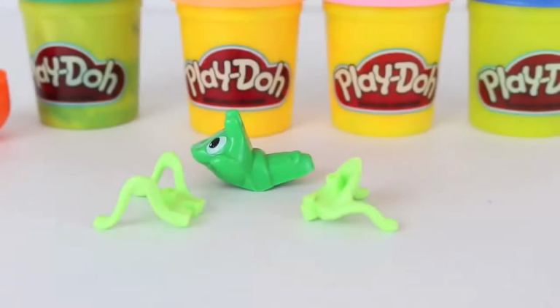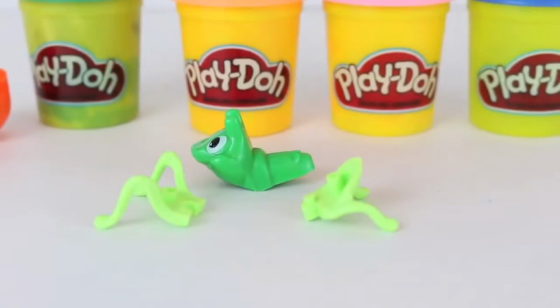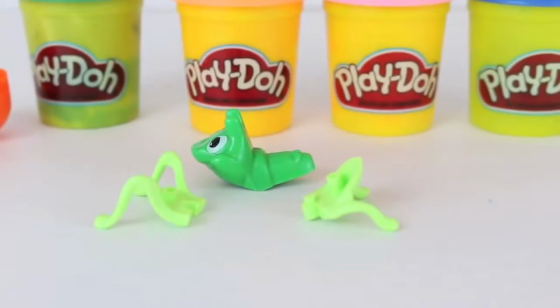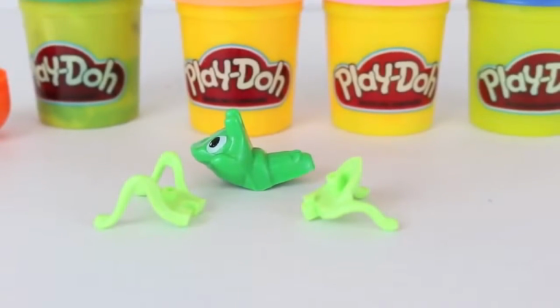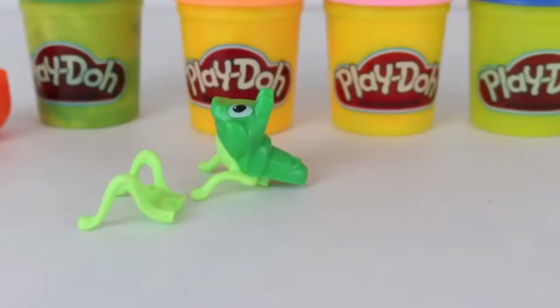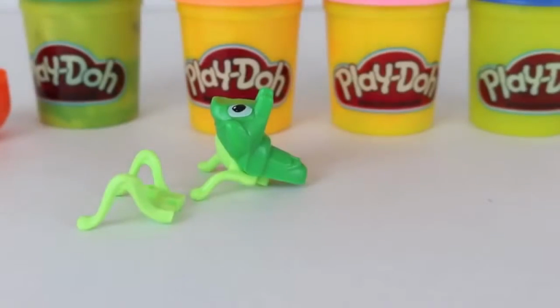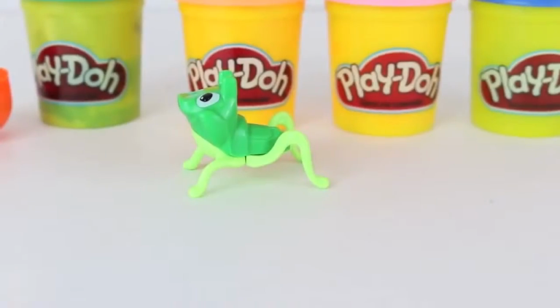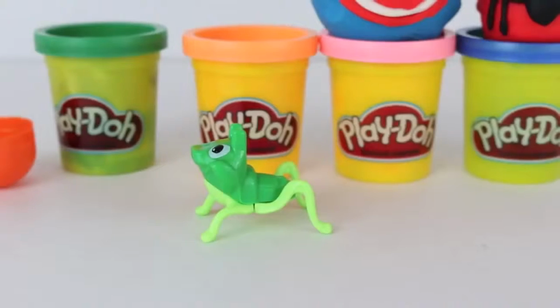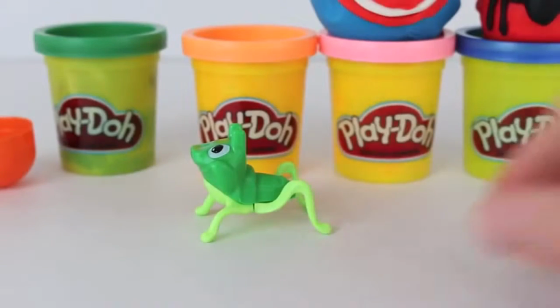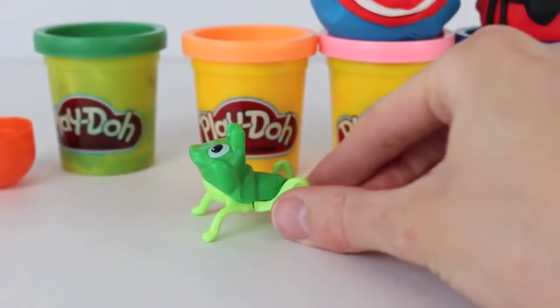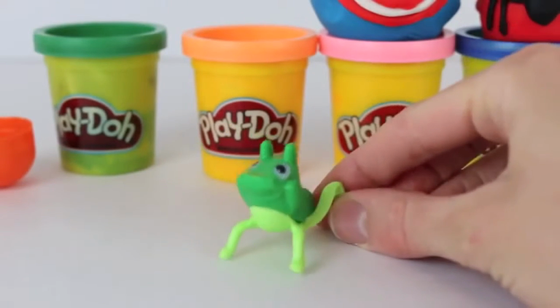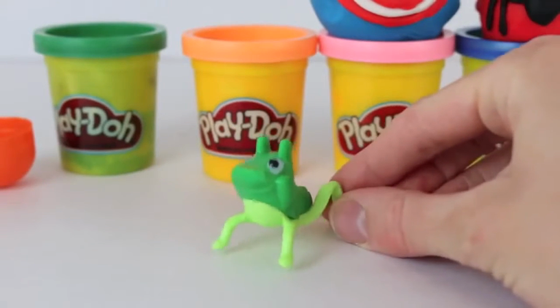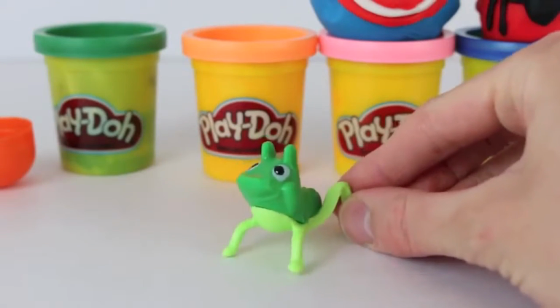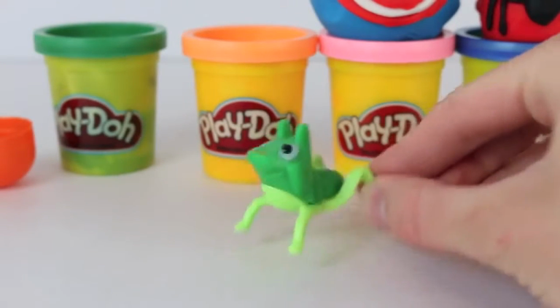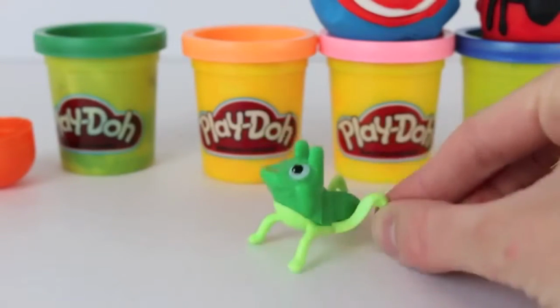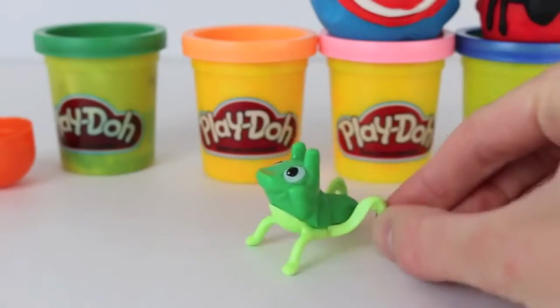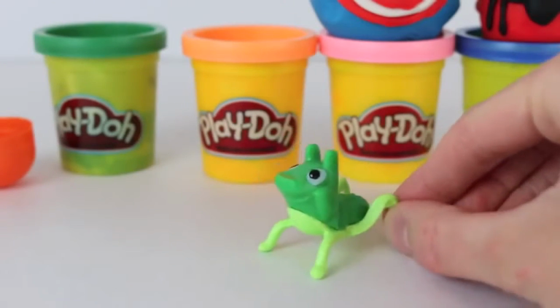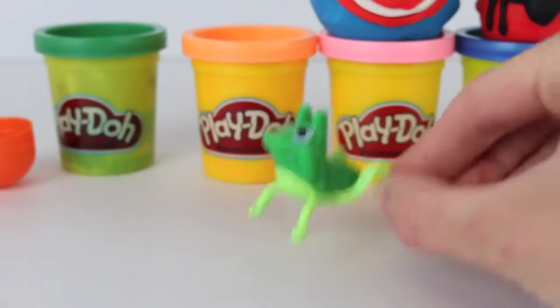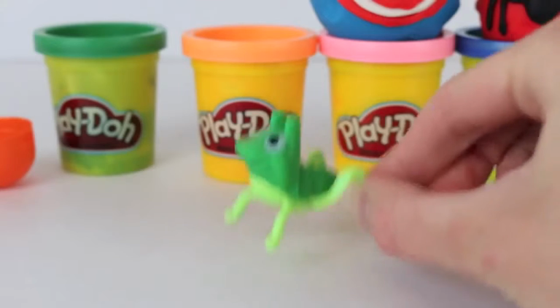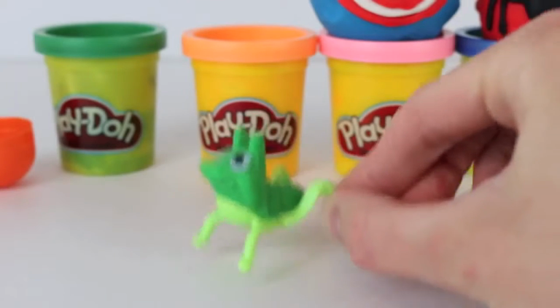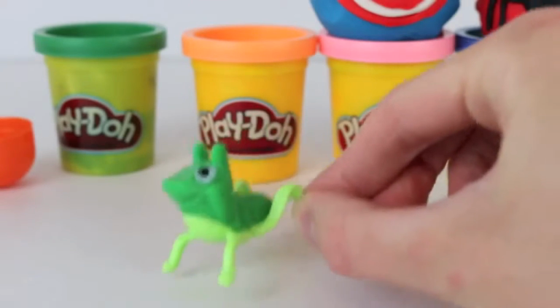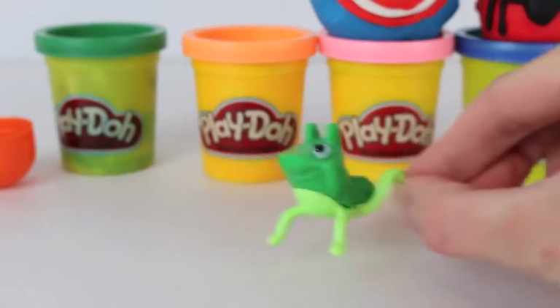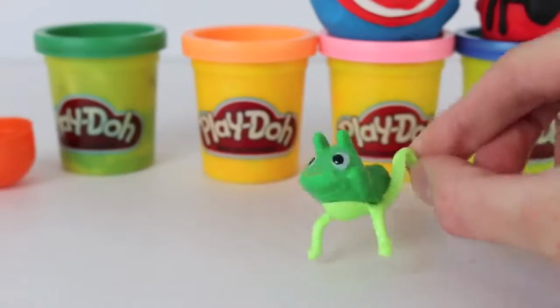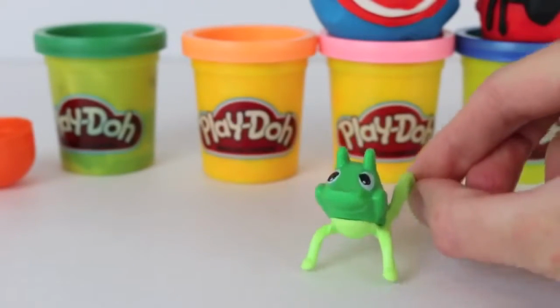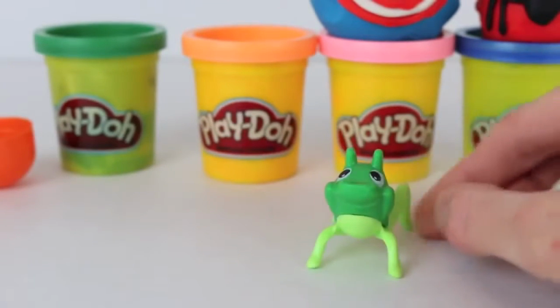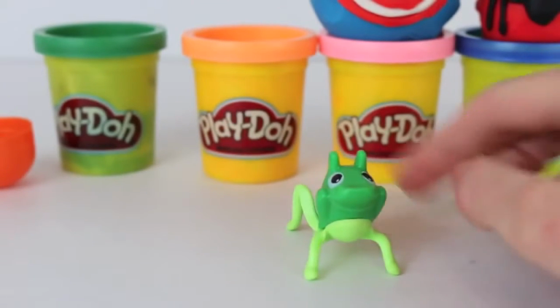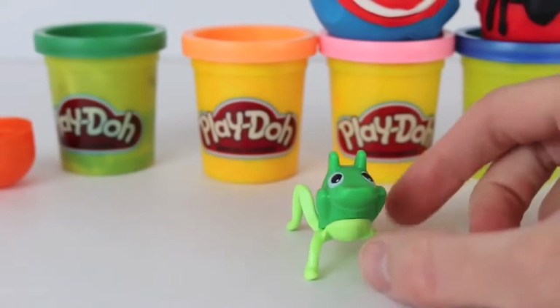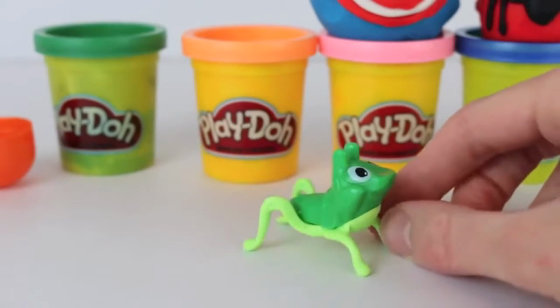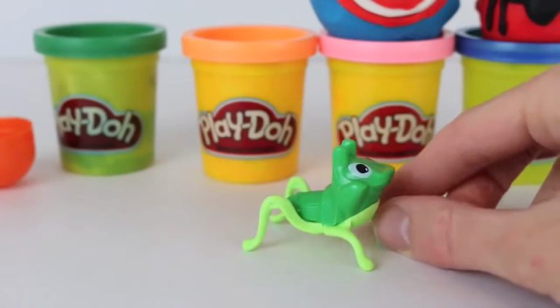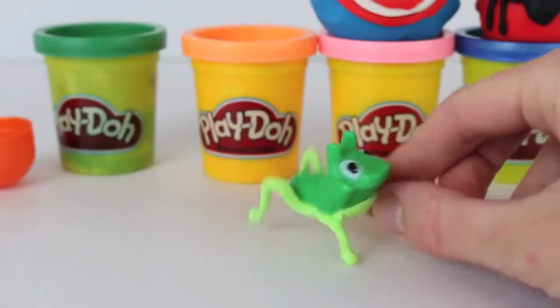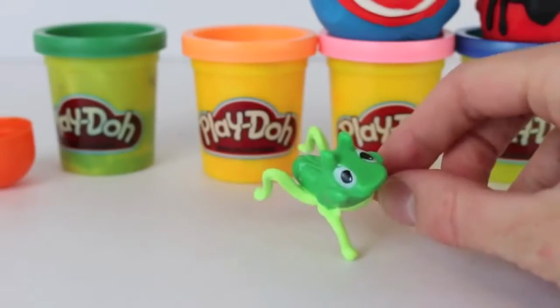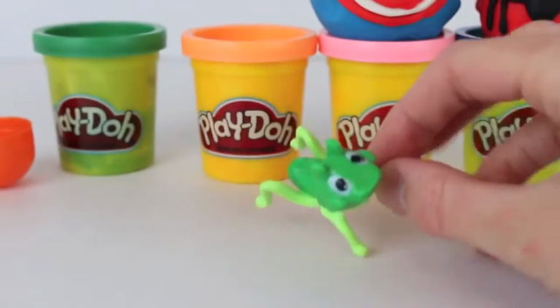Looks like we've got a little grasshopper. Let's assemble him and oh boy, this guy is so cute. Look at him — ready to jump. He is so cute and look at that big smile.